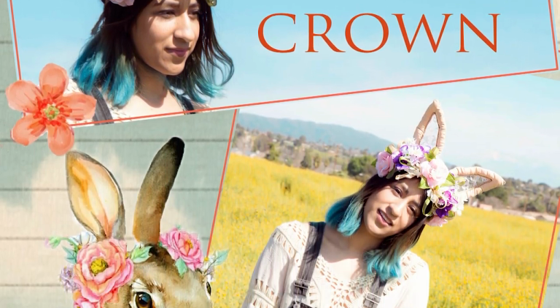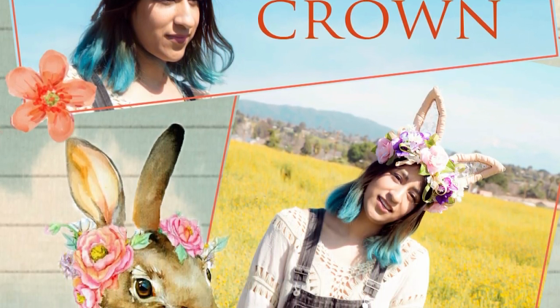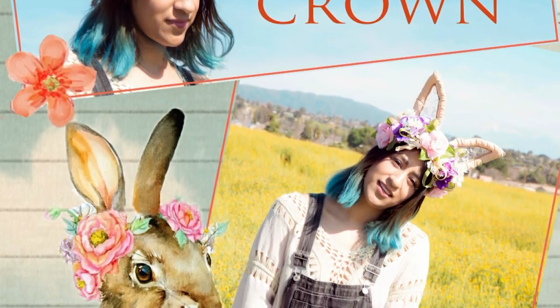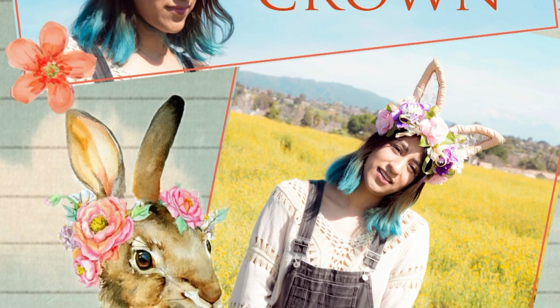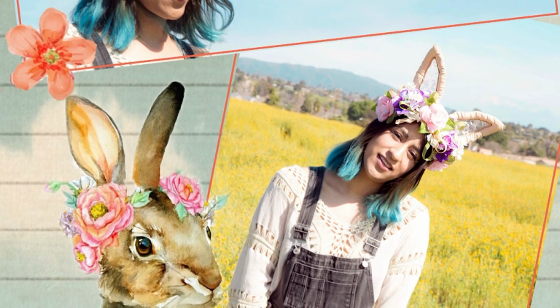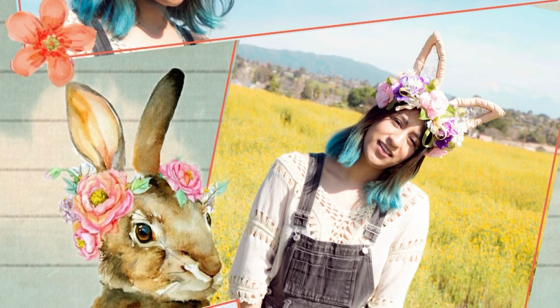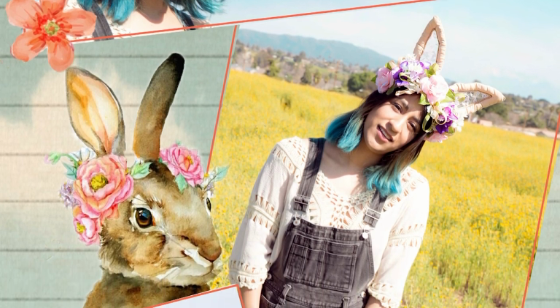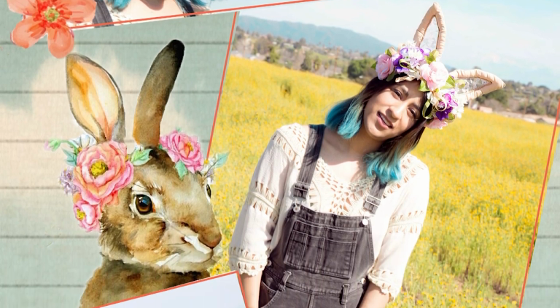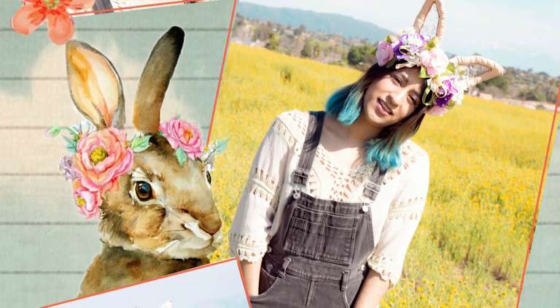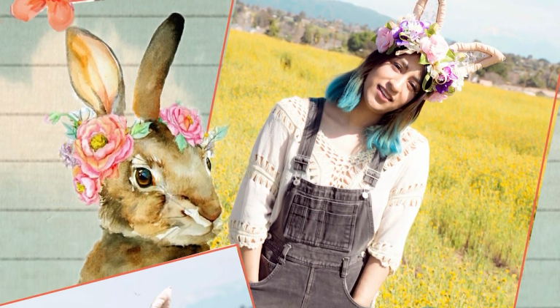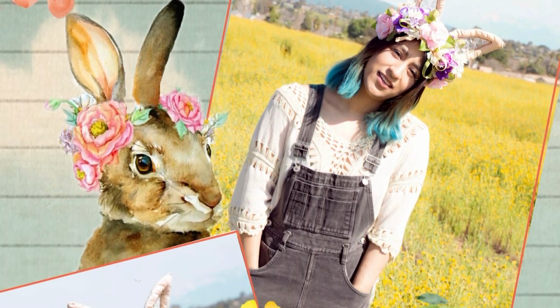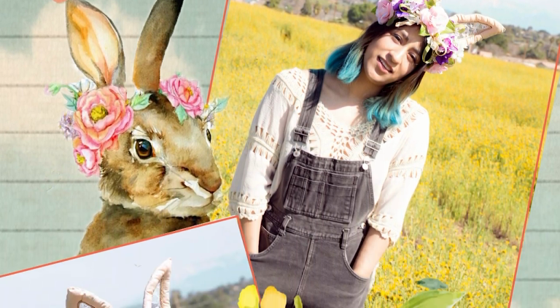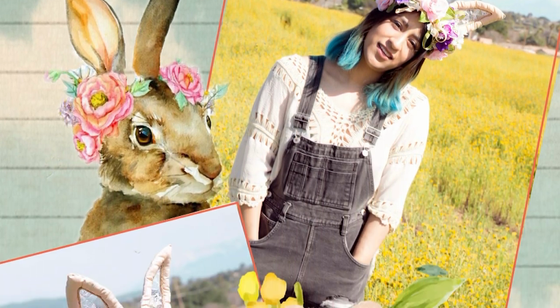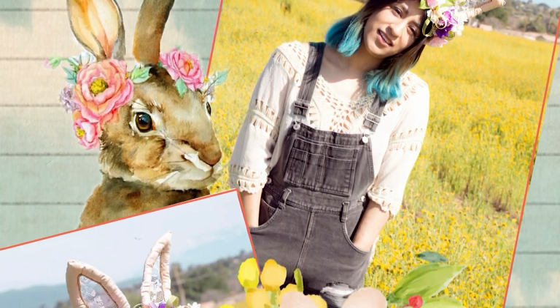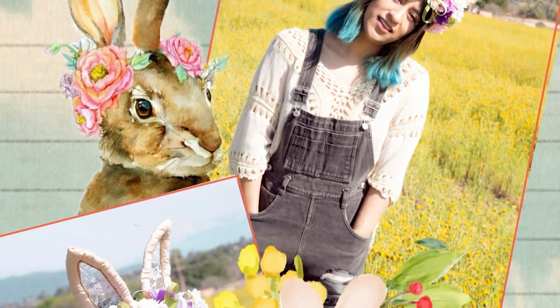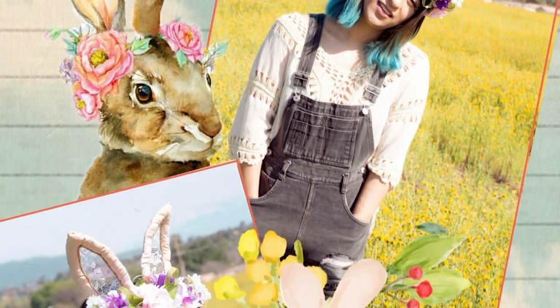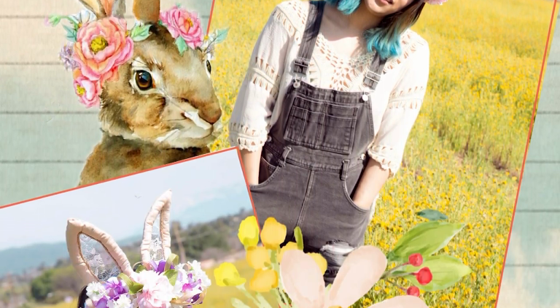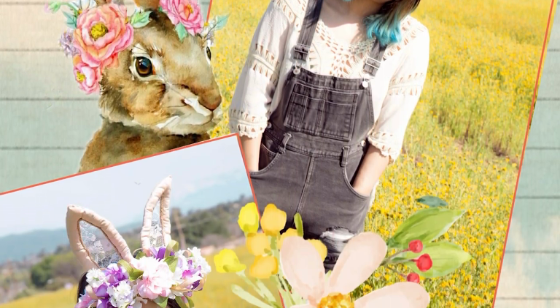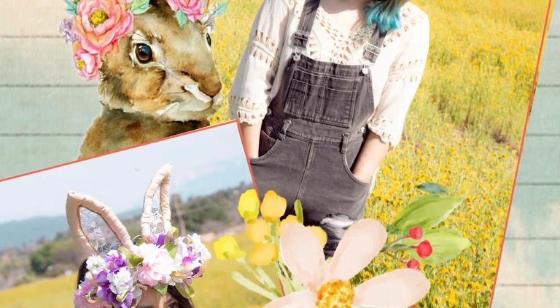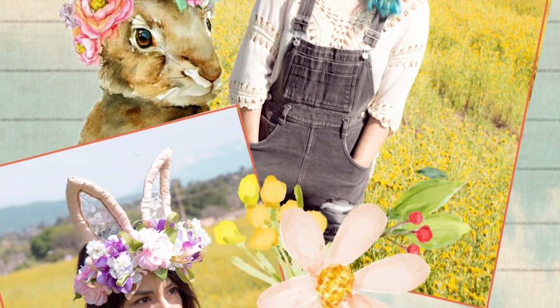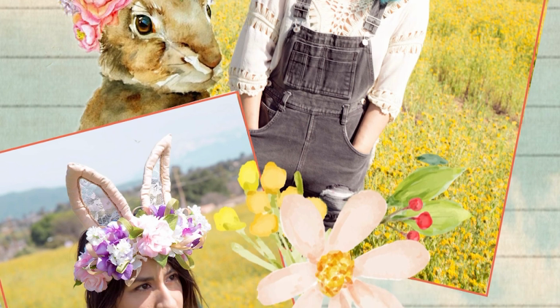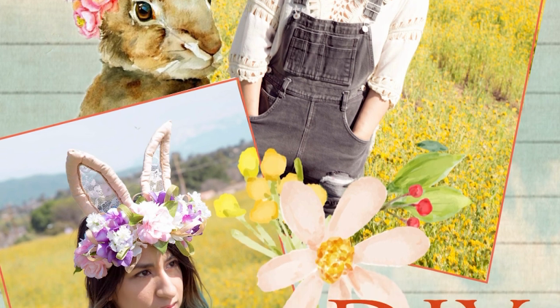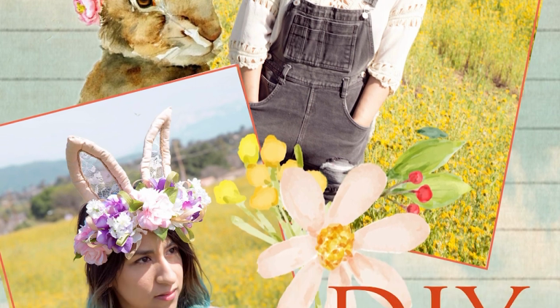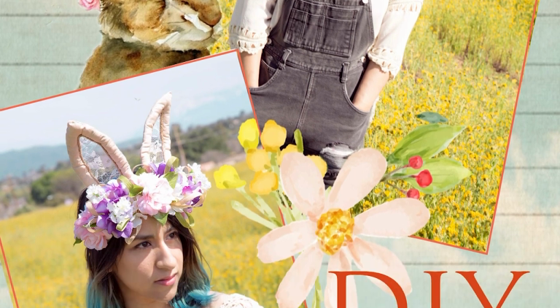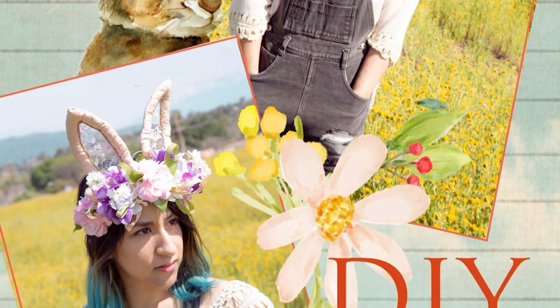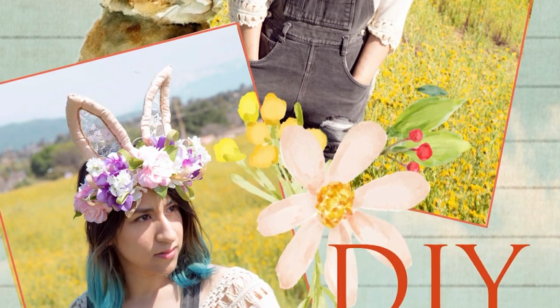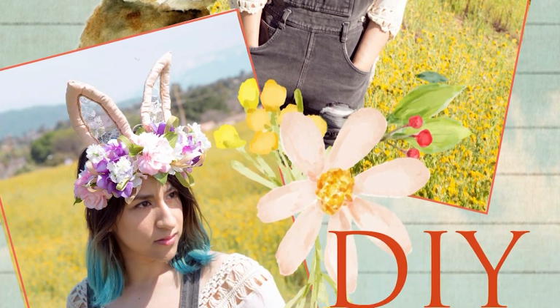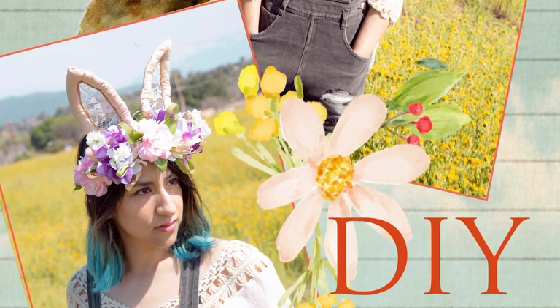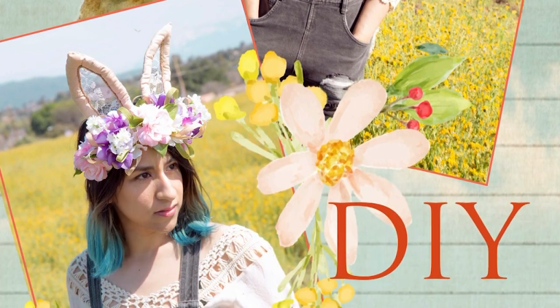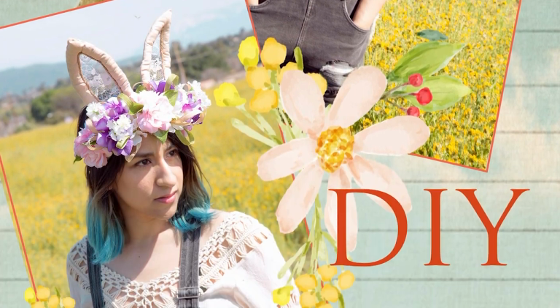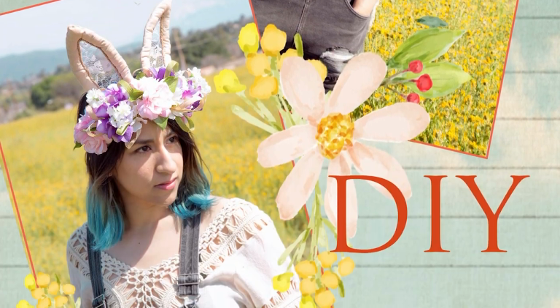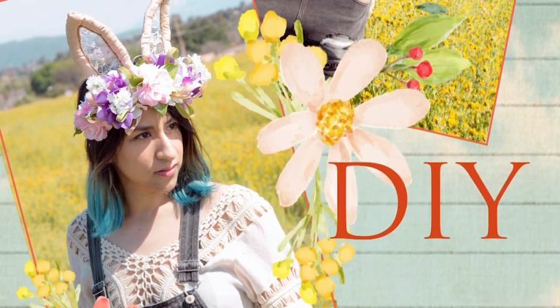Hello everybody! In this video I will show you how I made a flower crown with bunny ears. With Easter coming up I had to make something for the occasion, so here it is.